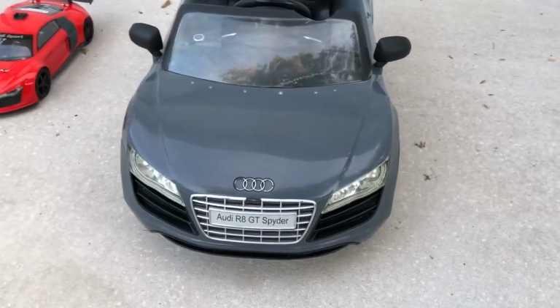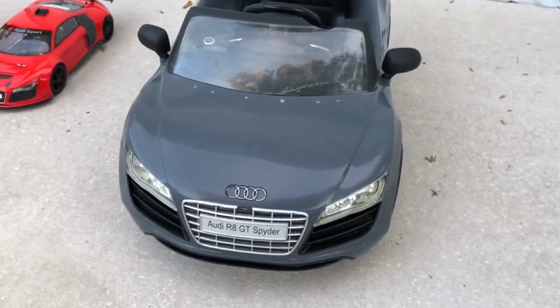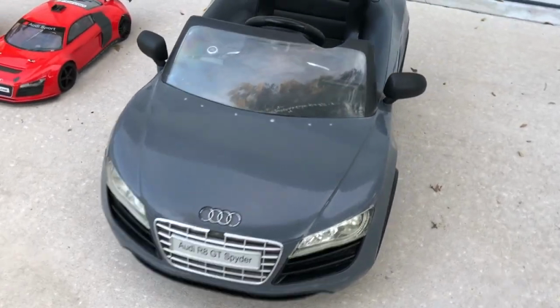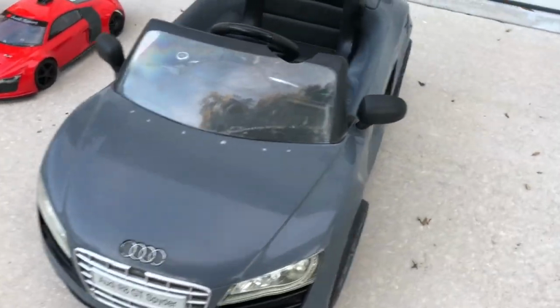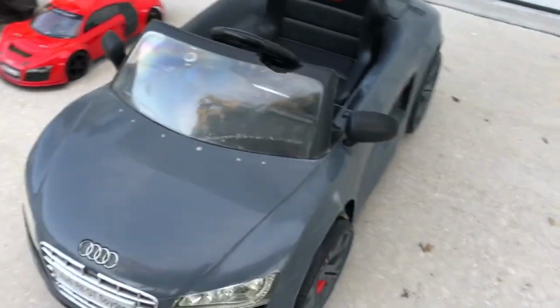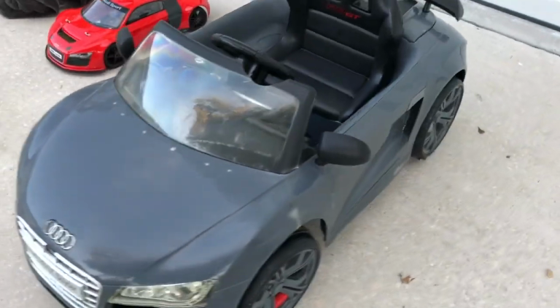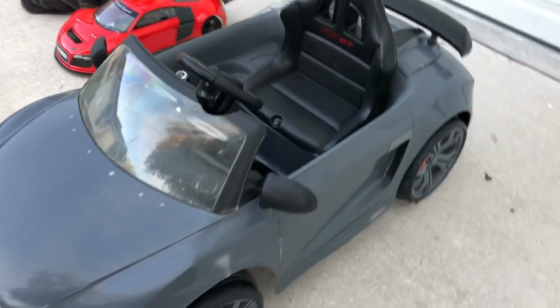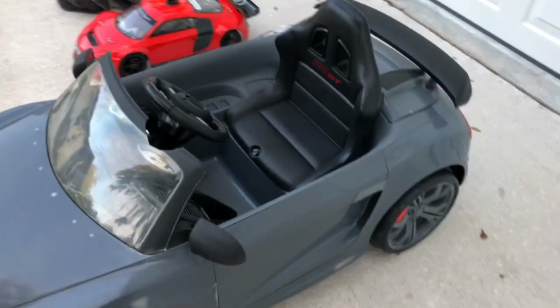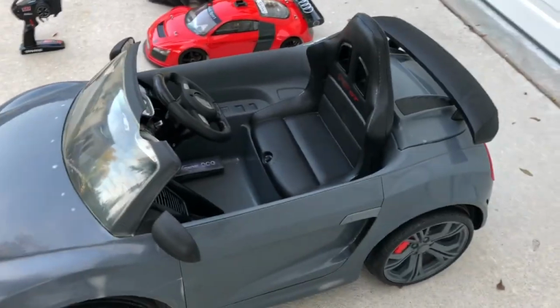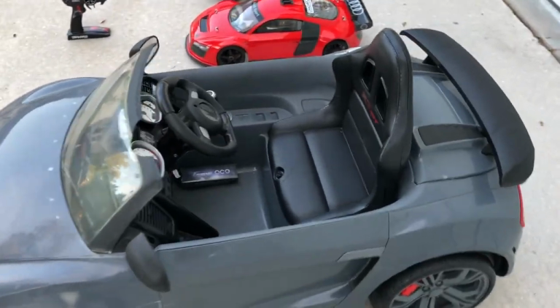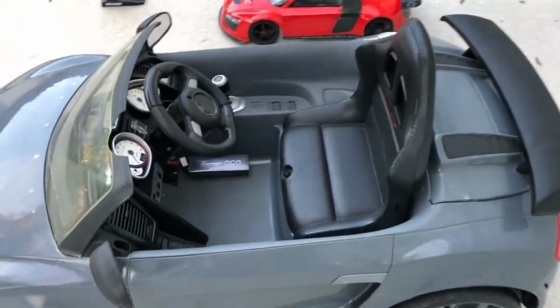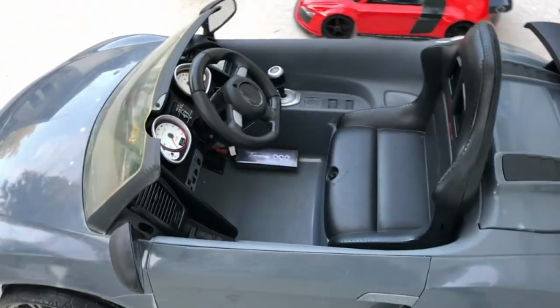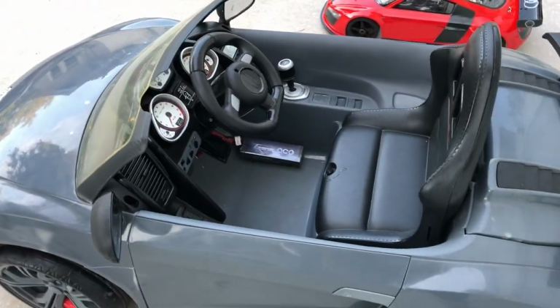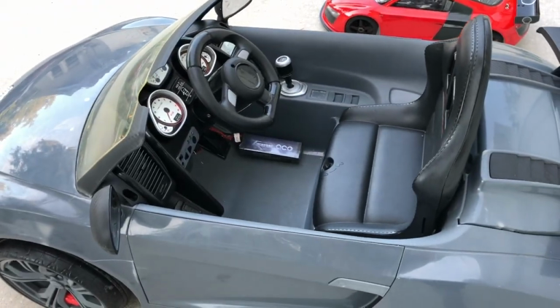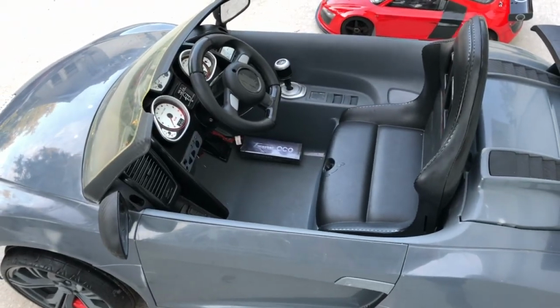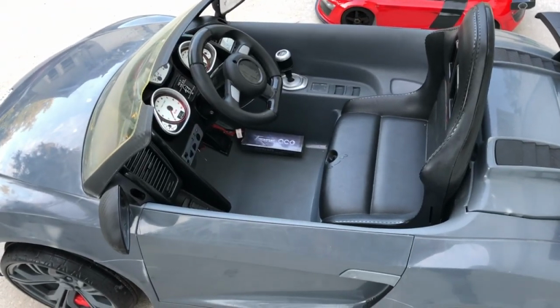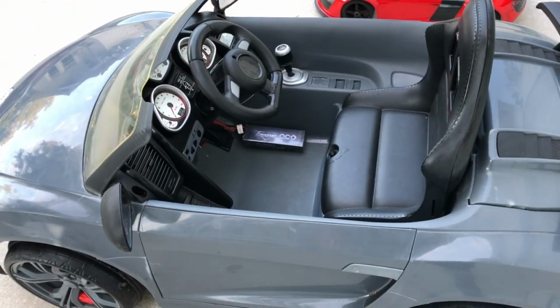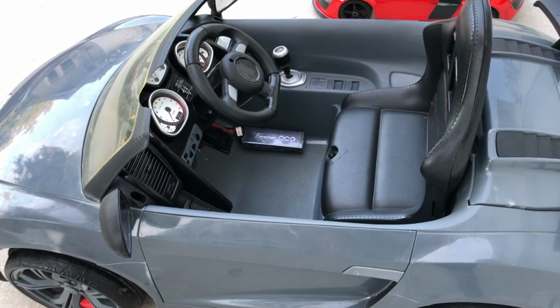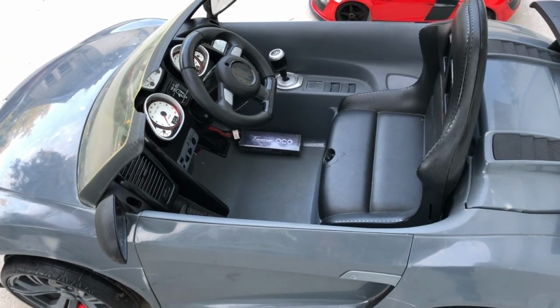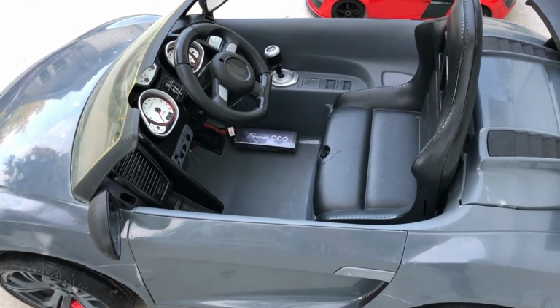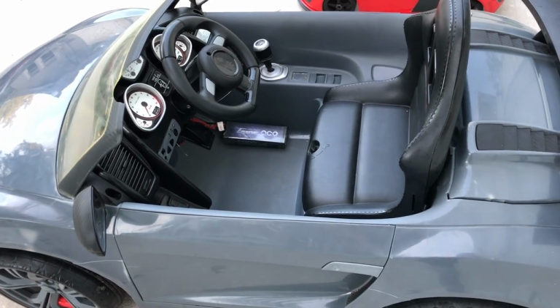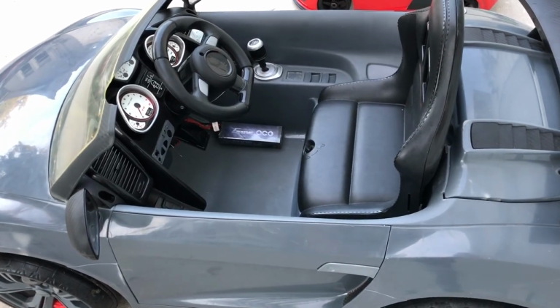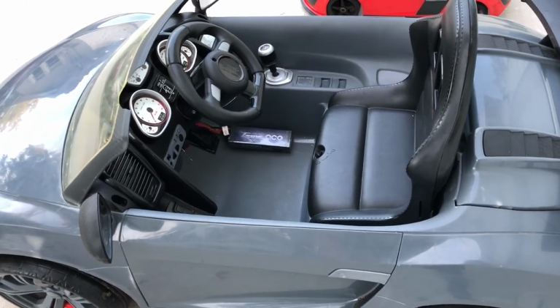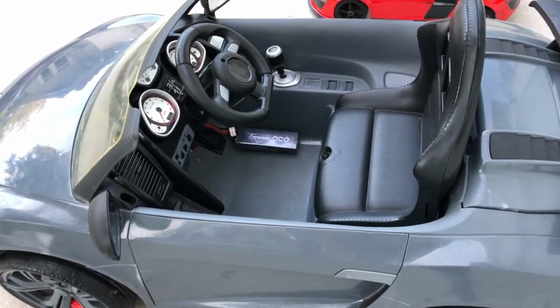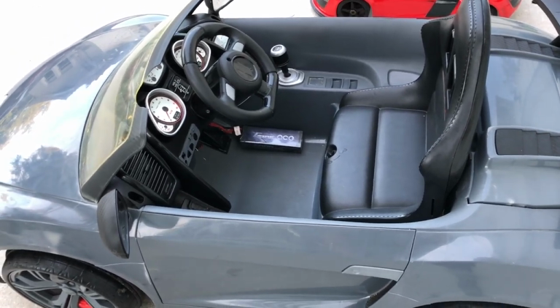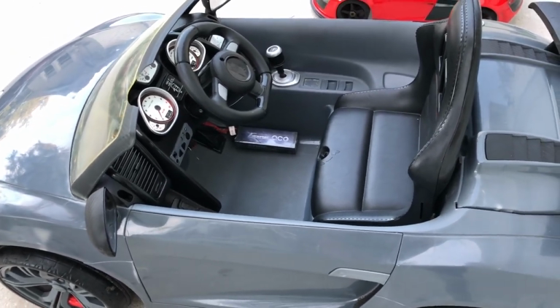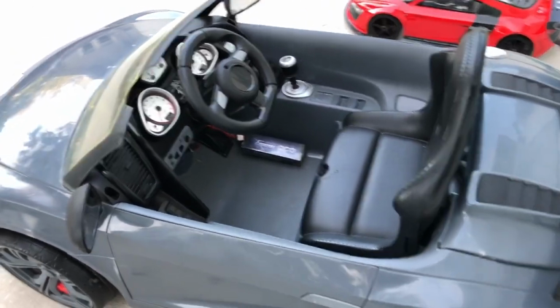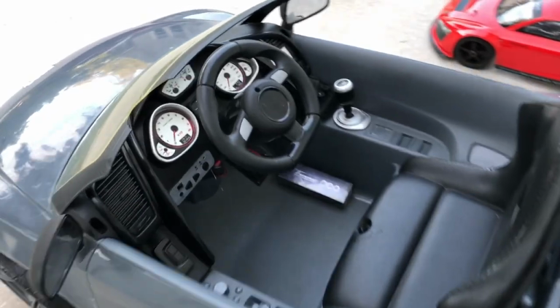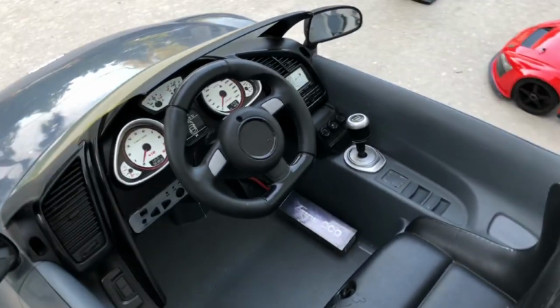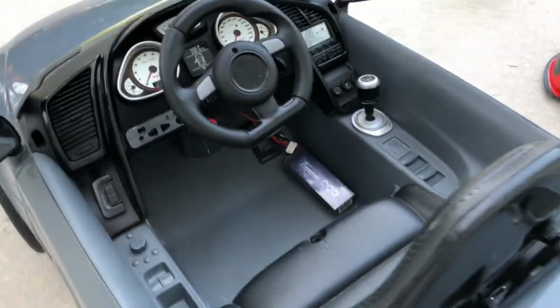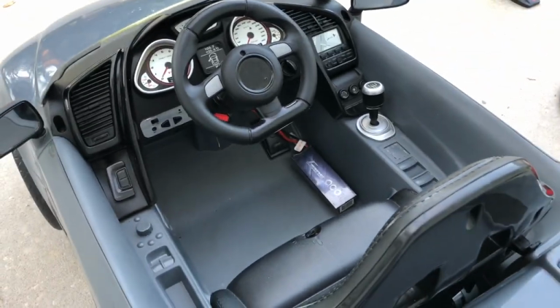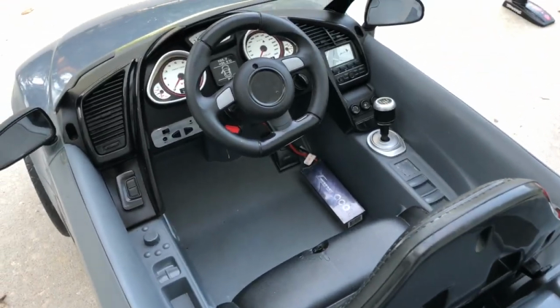So let's talk about this thing real quick. It is beta, more or less, because I just put it all together. I picked it up today as far as the car goes, and then I just kind of put everything in there, trying to figure out the steering and everything like that. So just bear with me on that one, just keep that in mind.